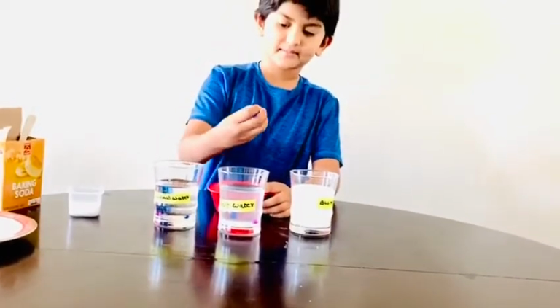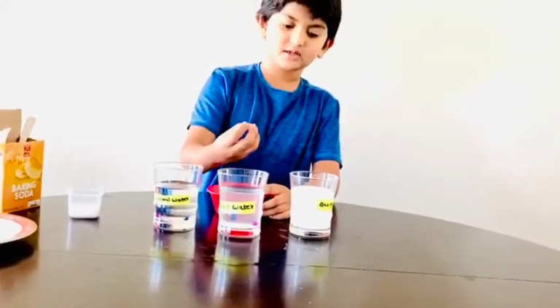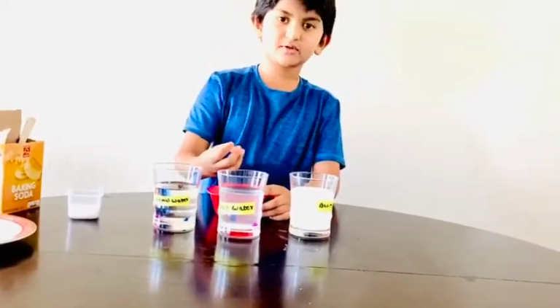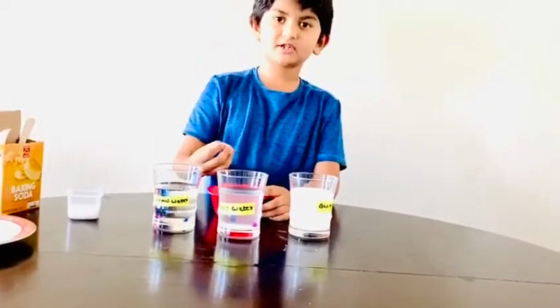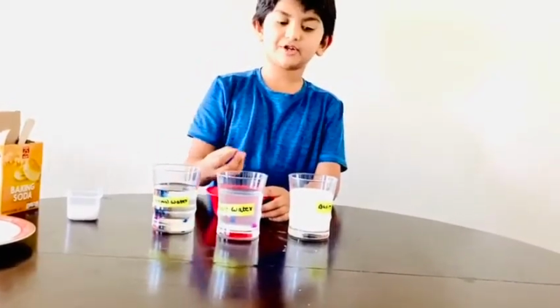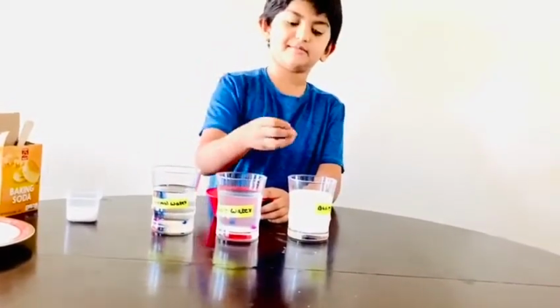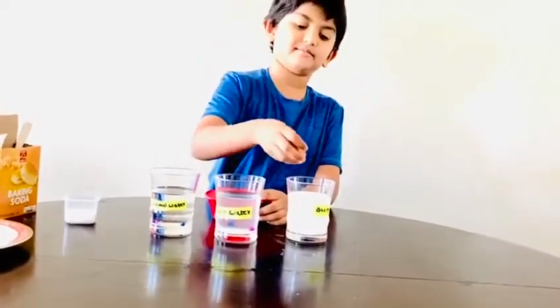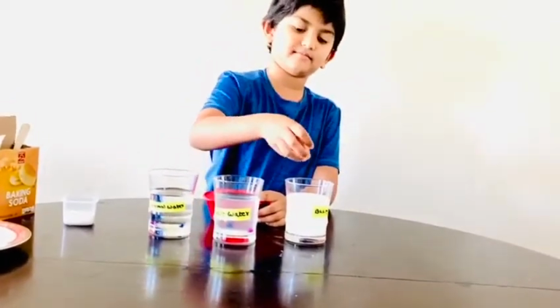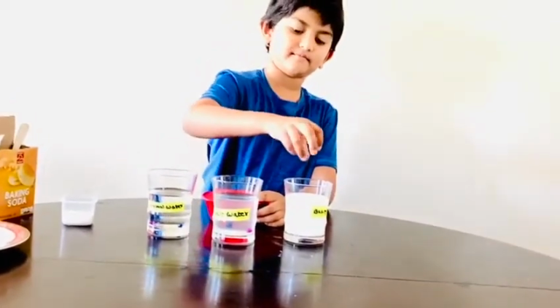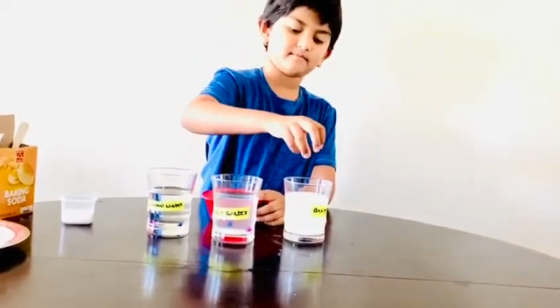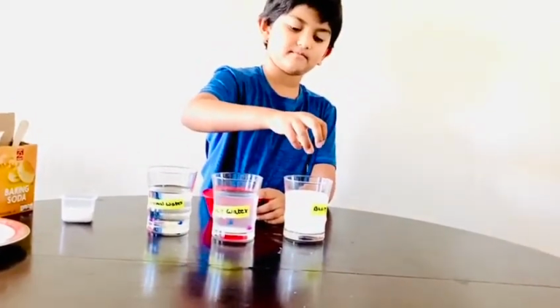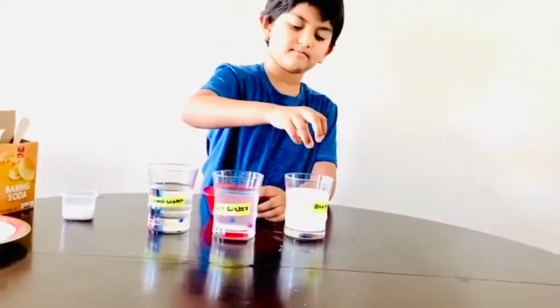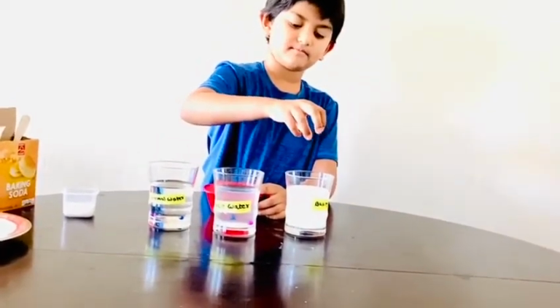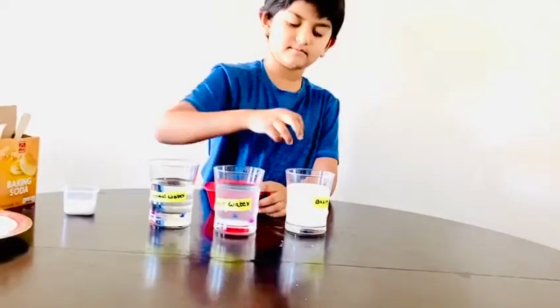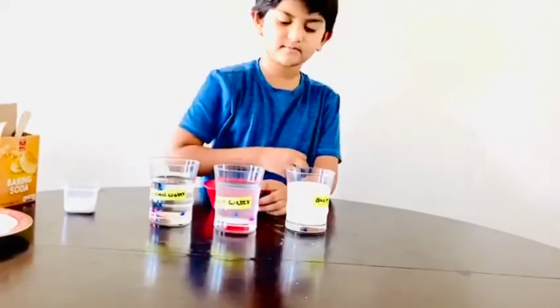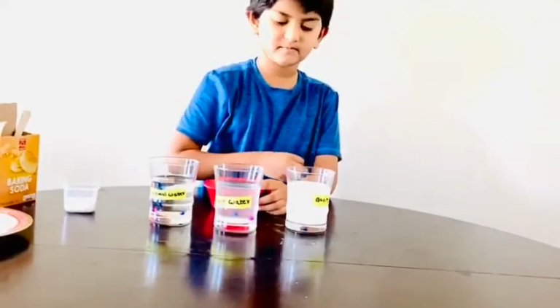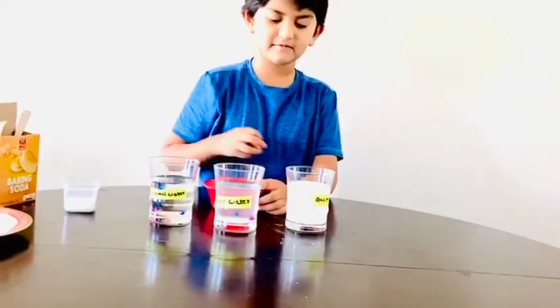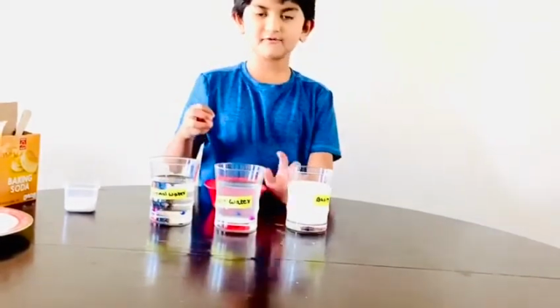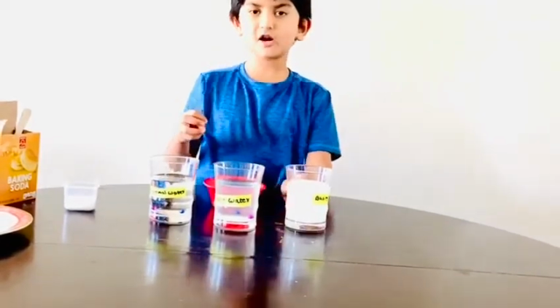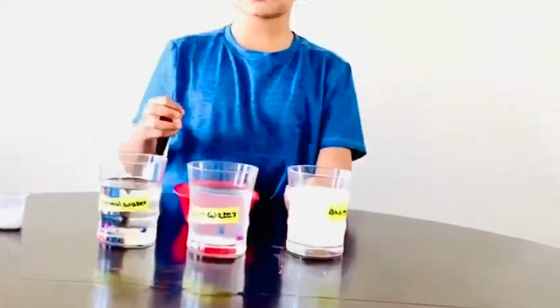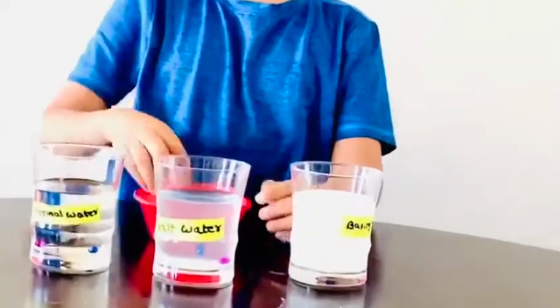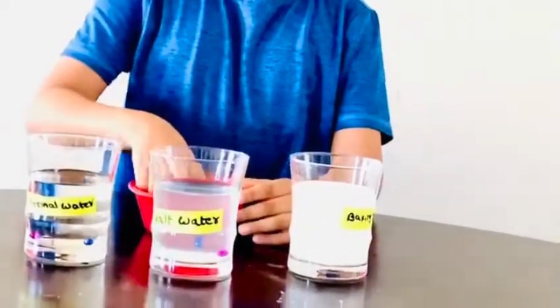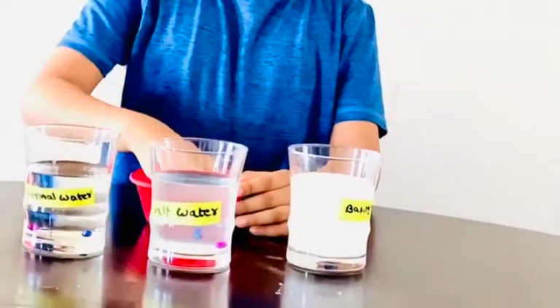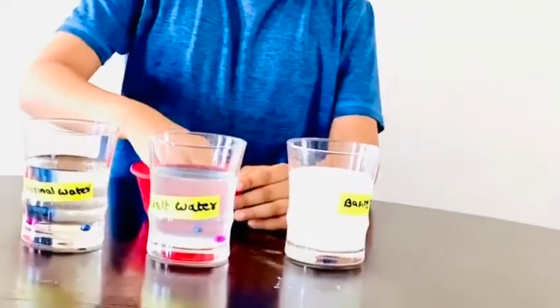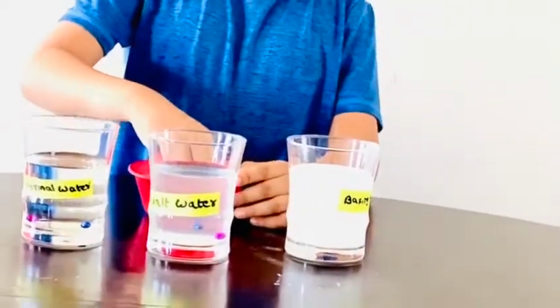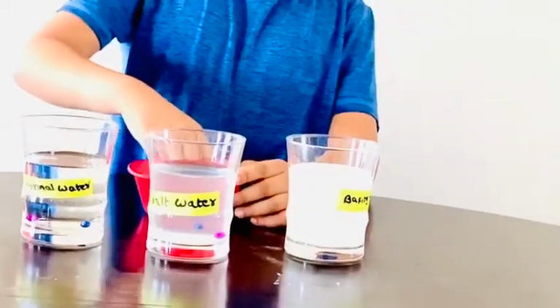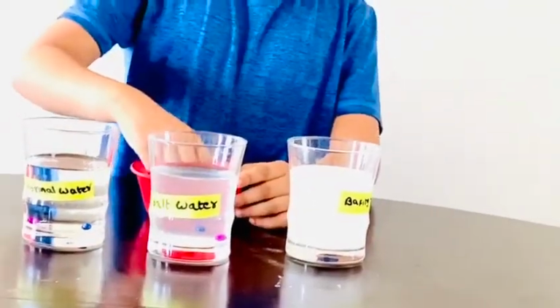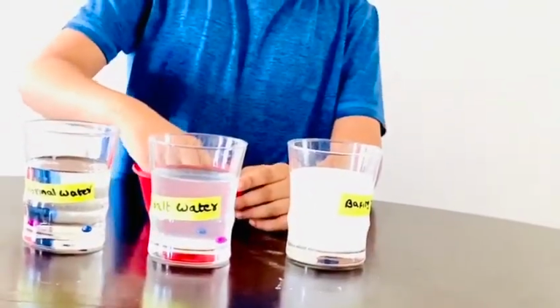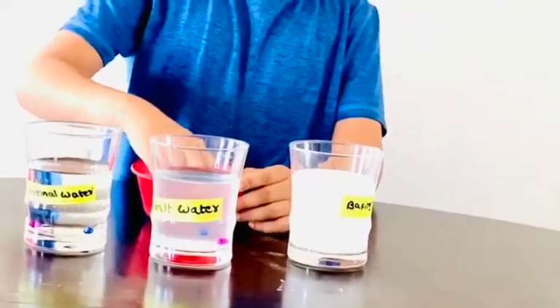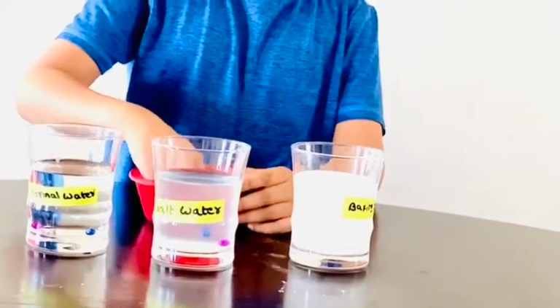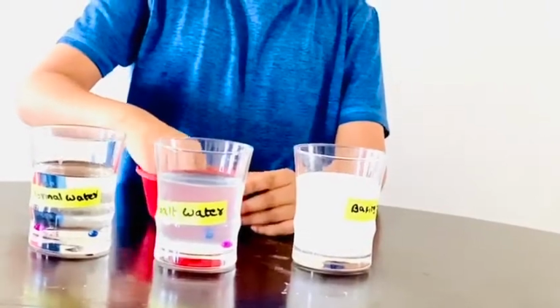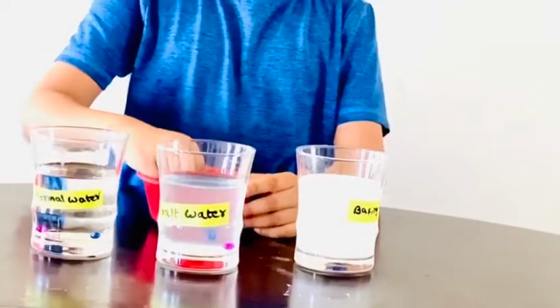Let's do the baking soda. It floats! Baking soda is a type of salt. That's why it floats.